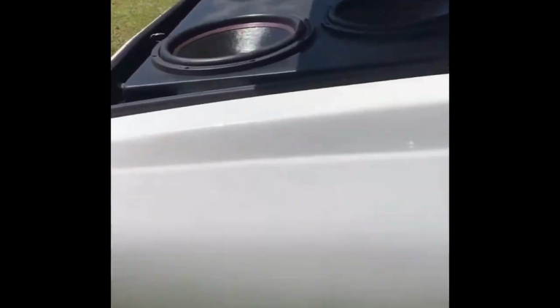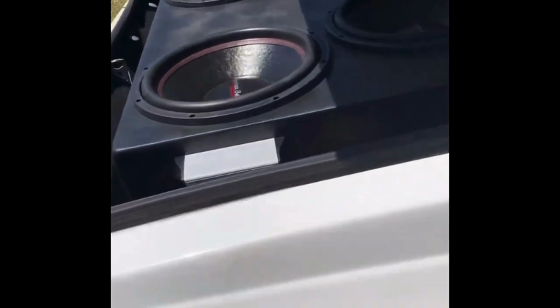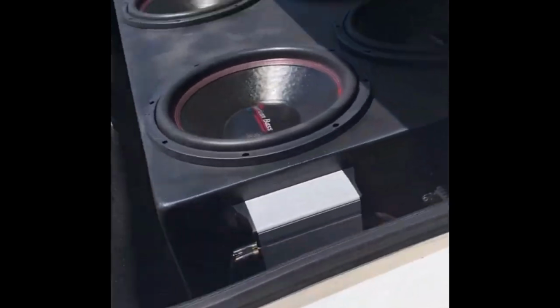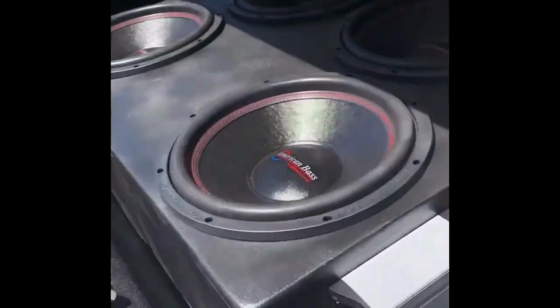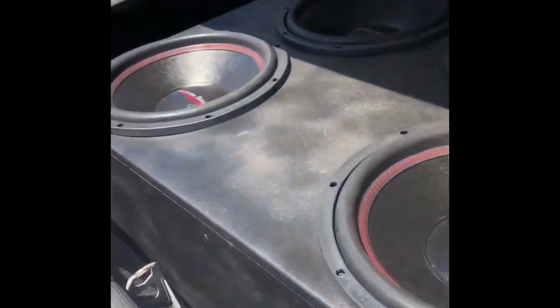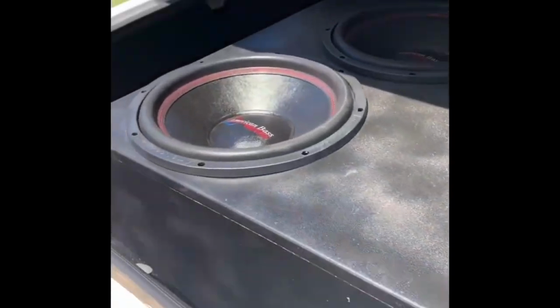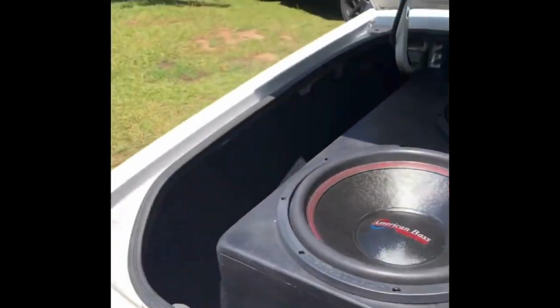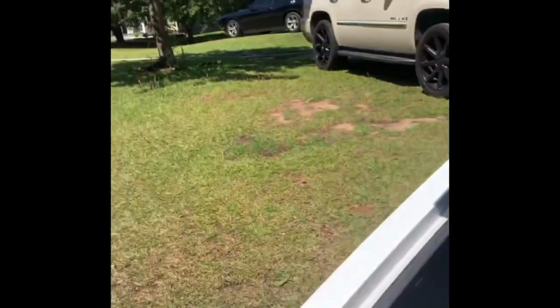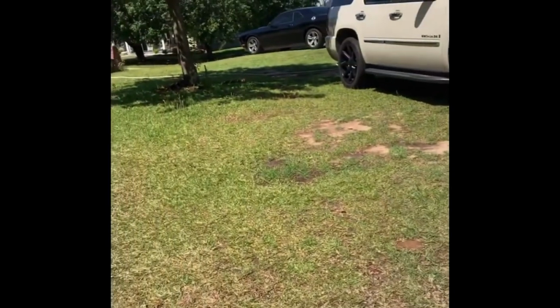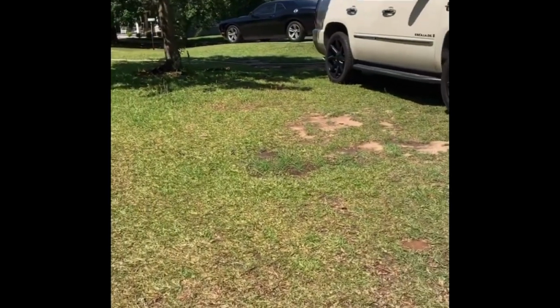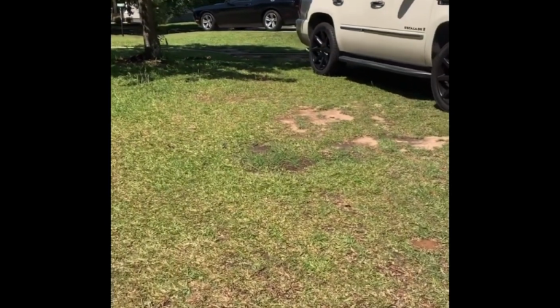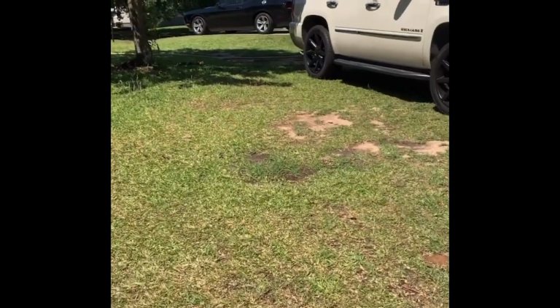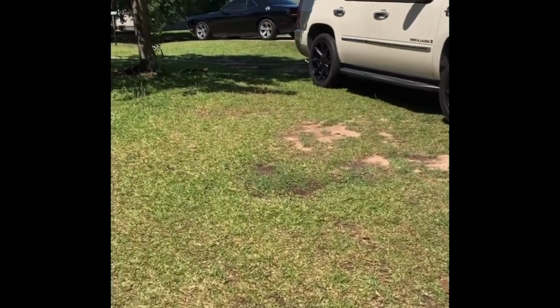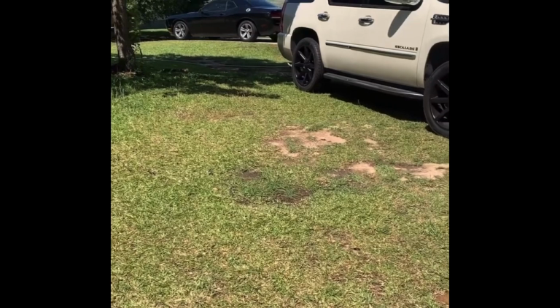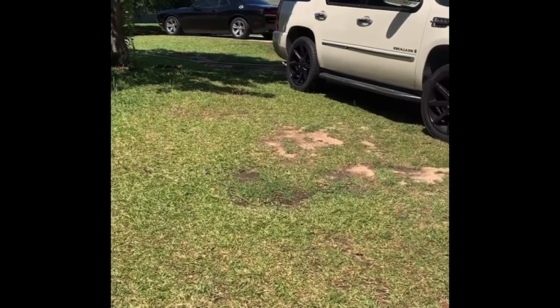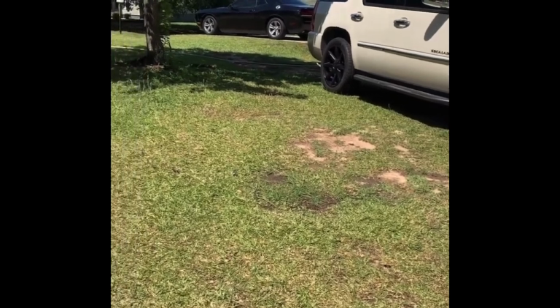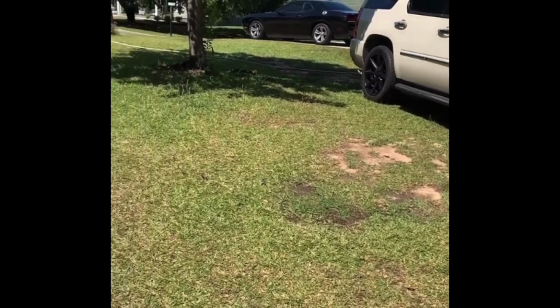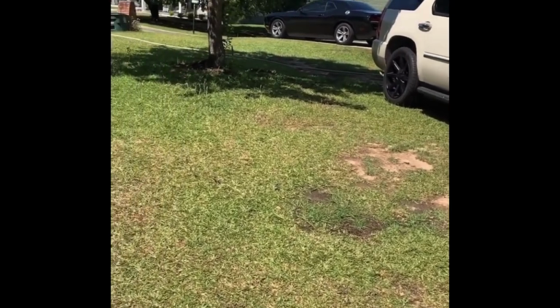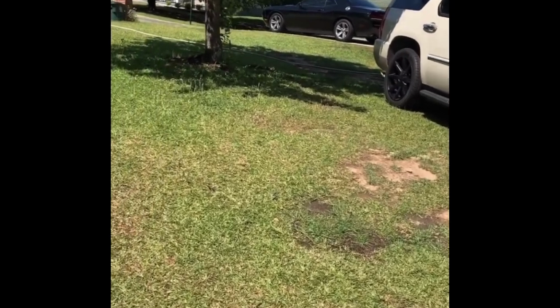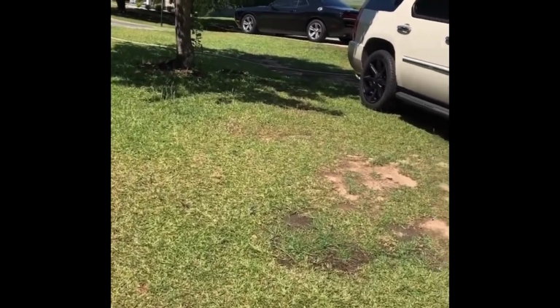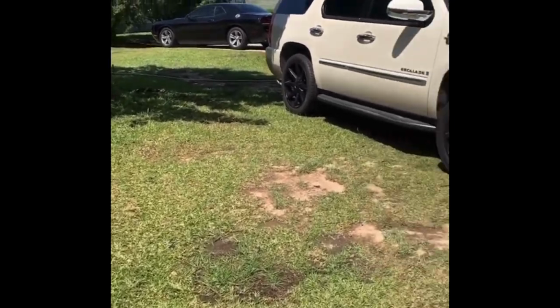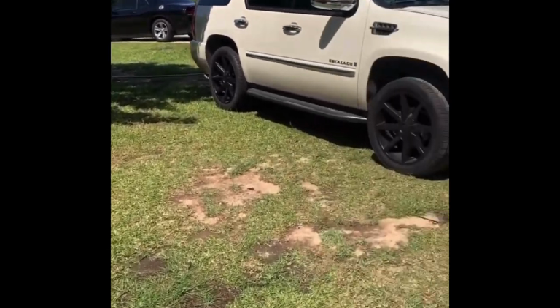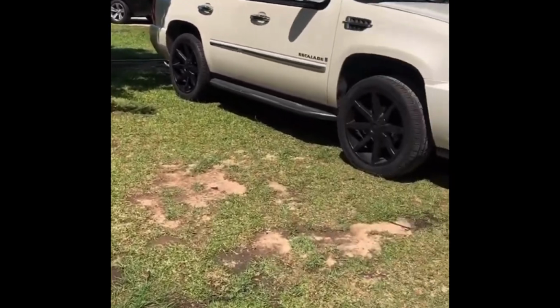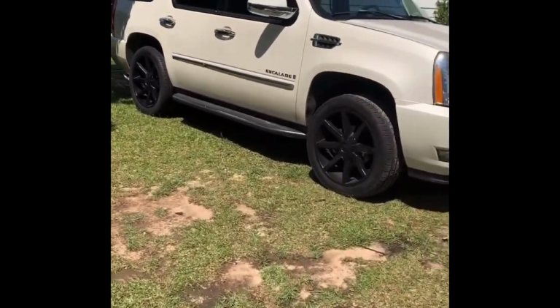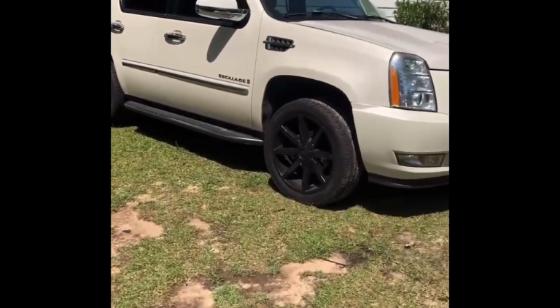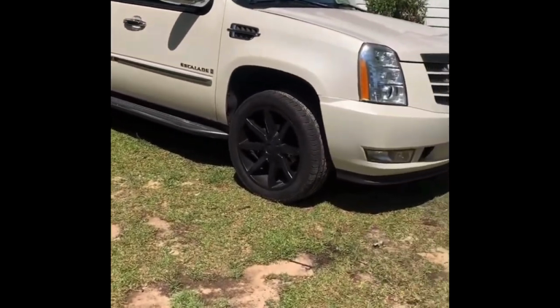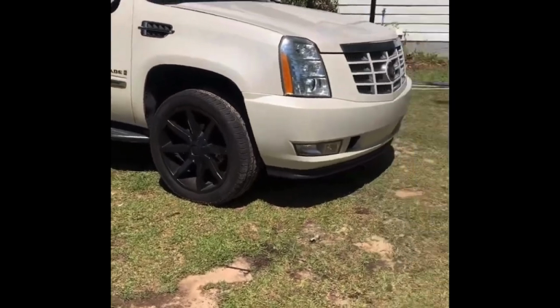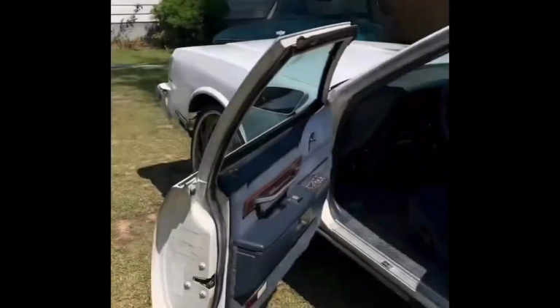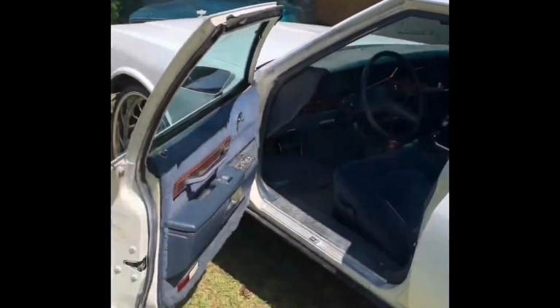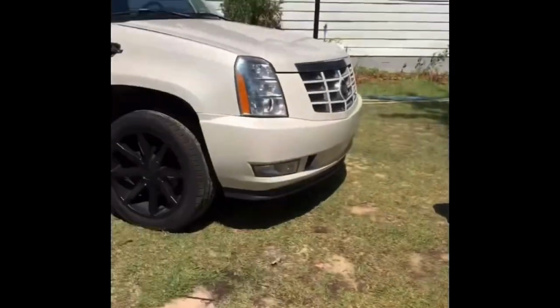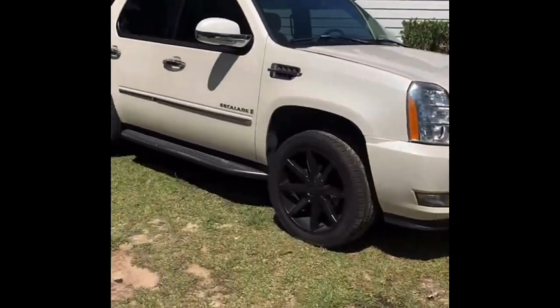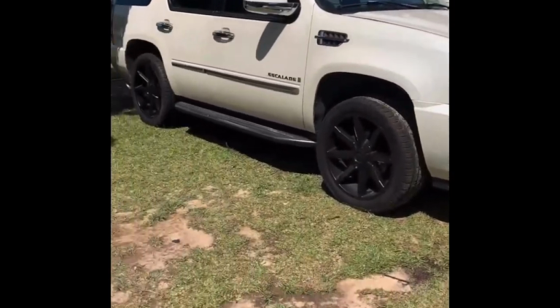And these subs are the same thing I got in my Challenger over there. I got two of those in there — two 18s in the Escalade. I'll do a video of that one later.